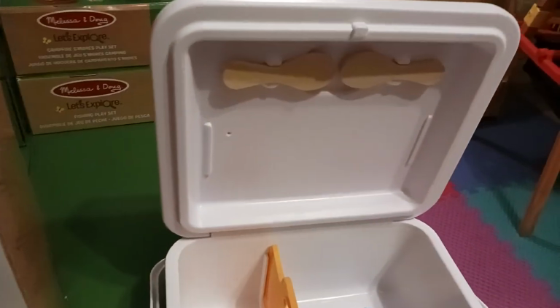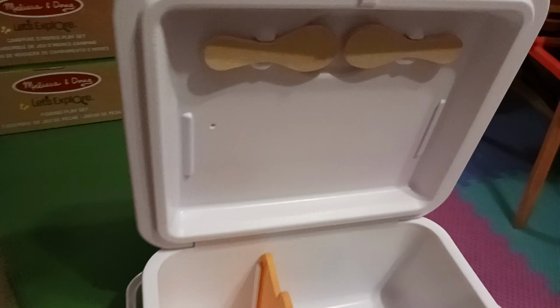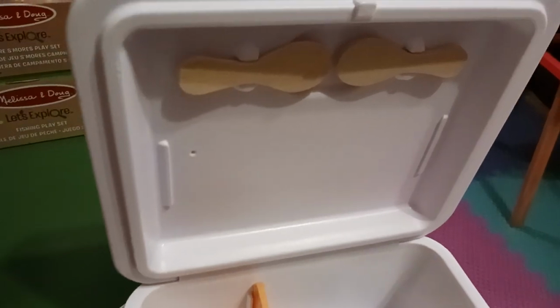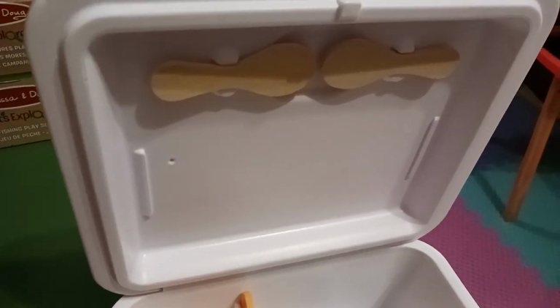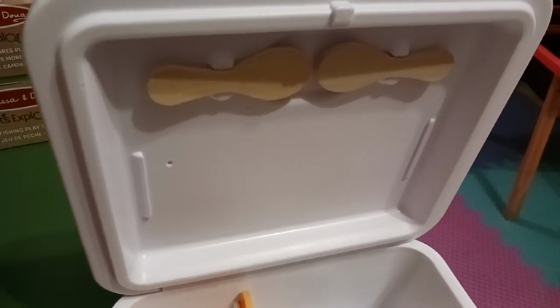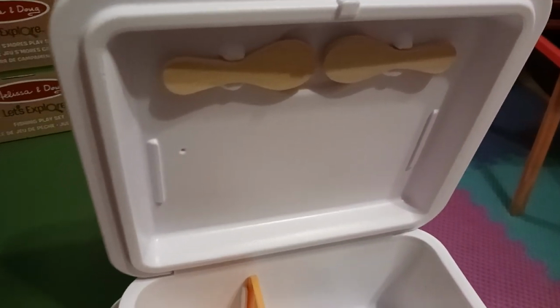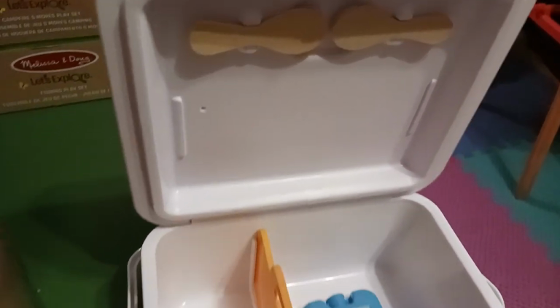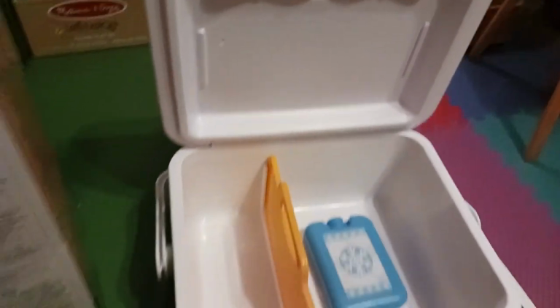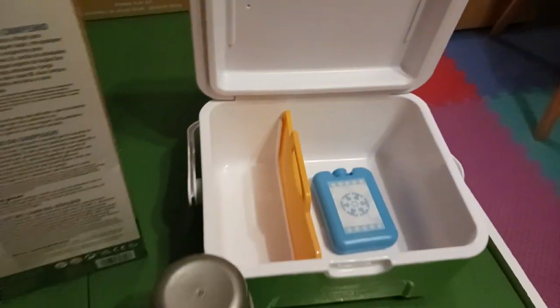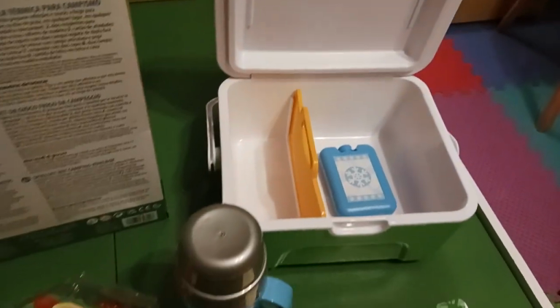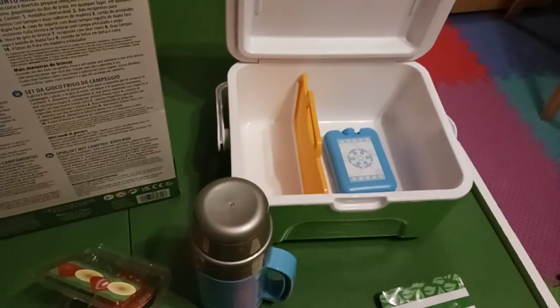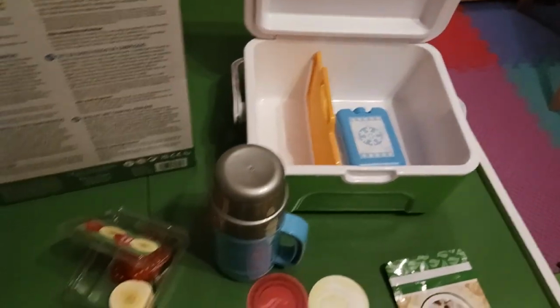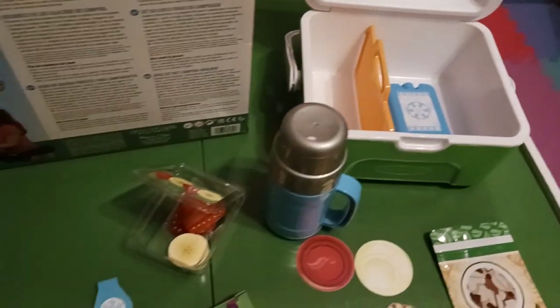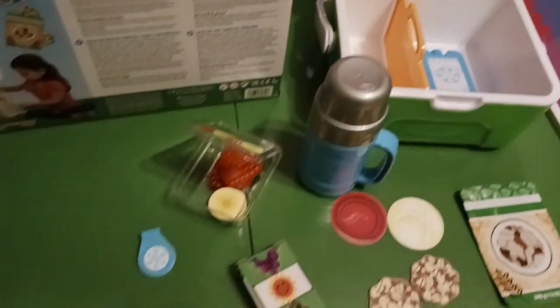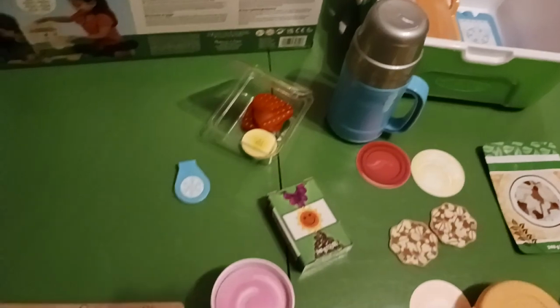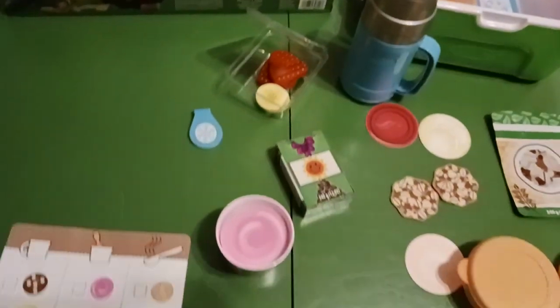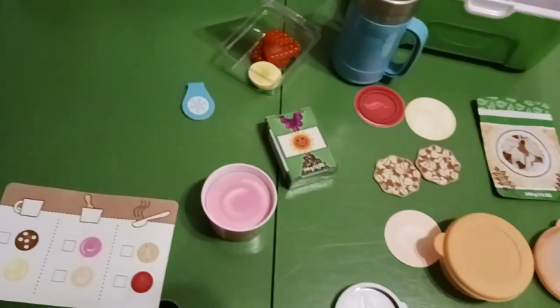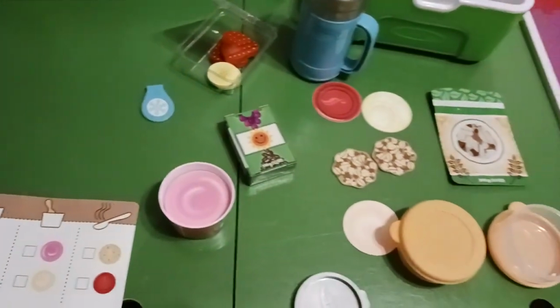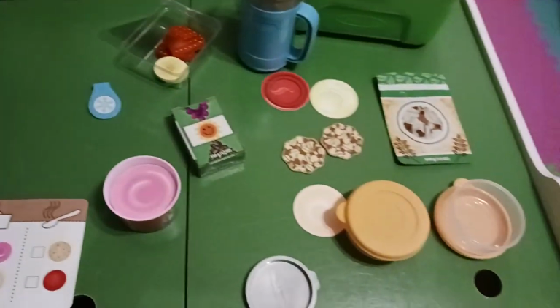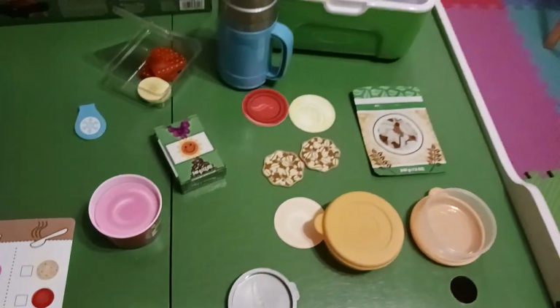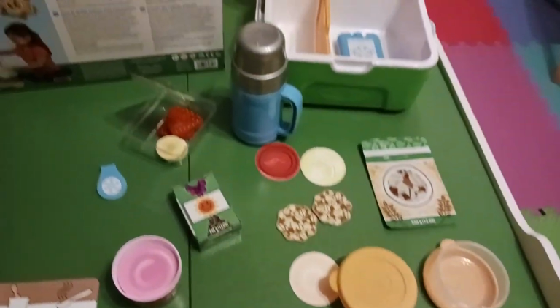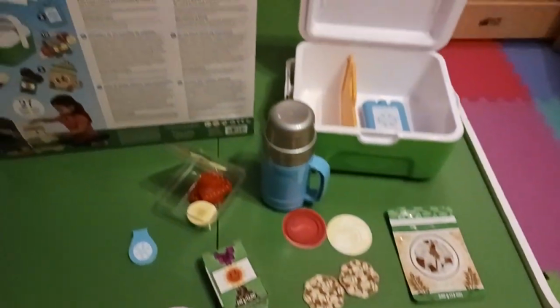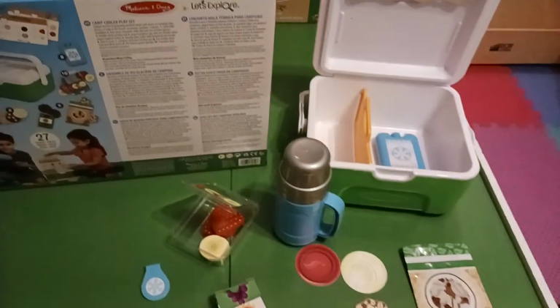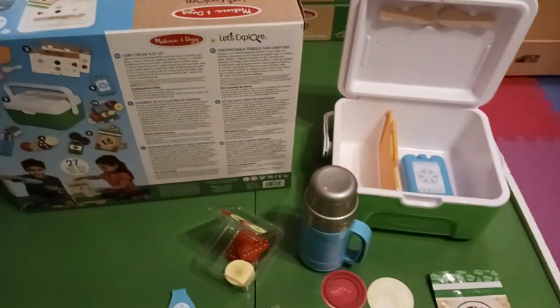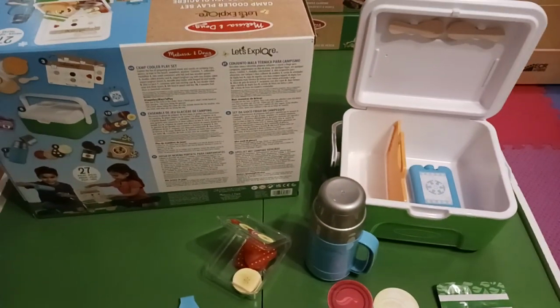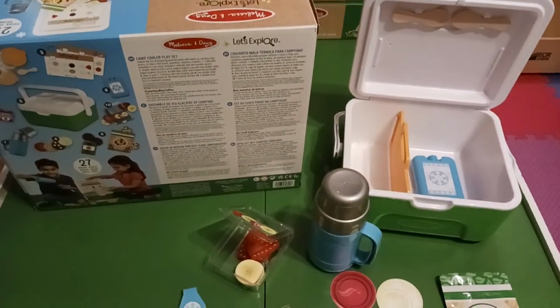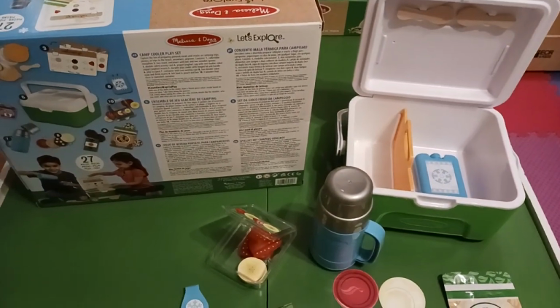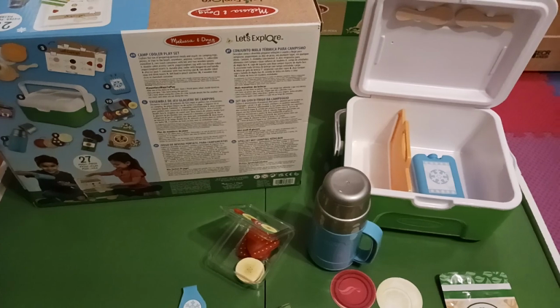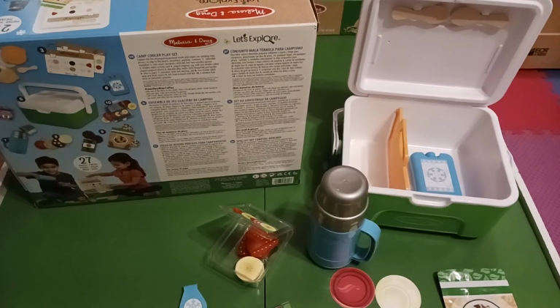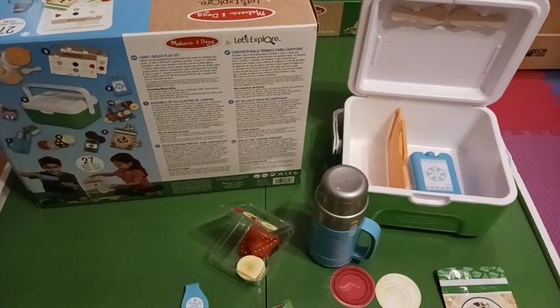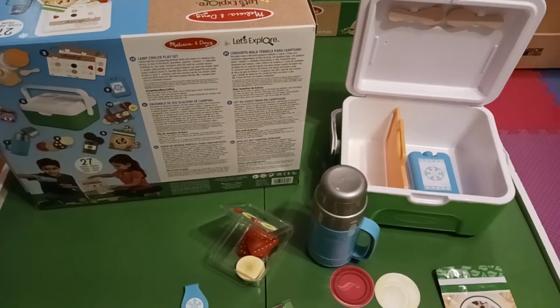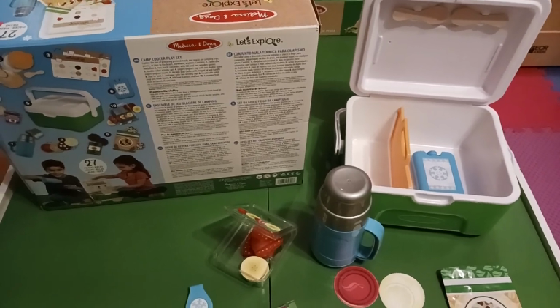I'm also seeing that two little wooden spoons come with the set too. I love it — not bad for 10 bucks. Like, share, subscribe. Thanks, have a great week.